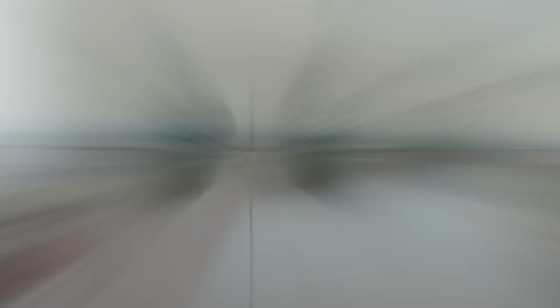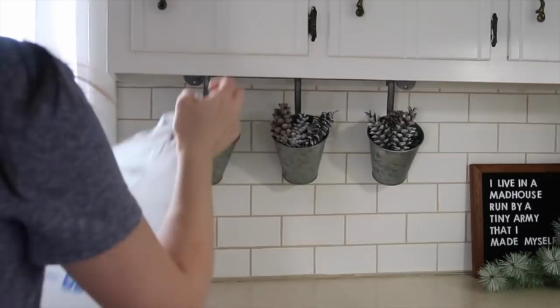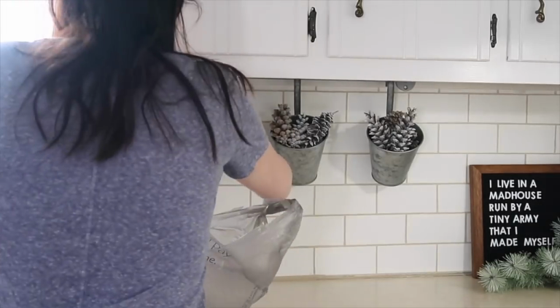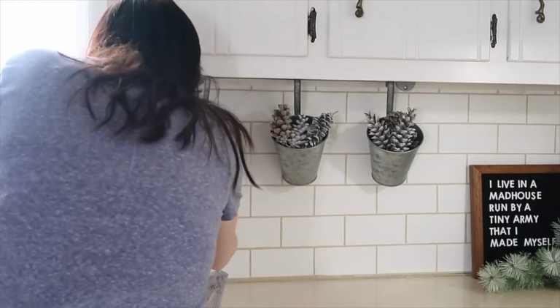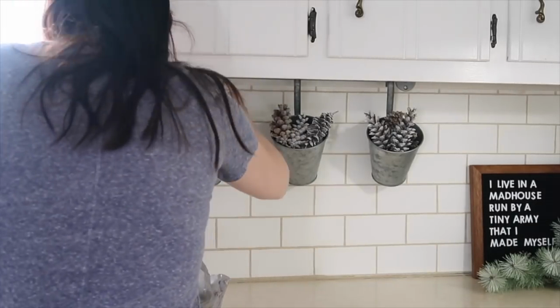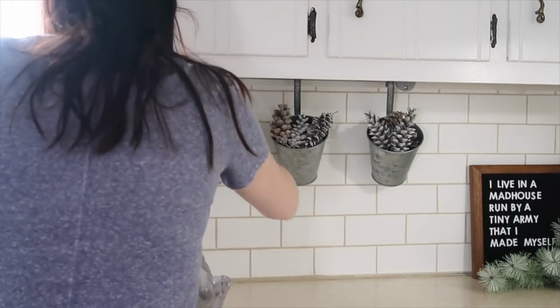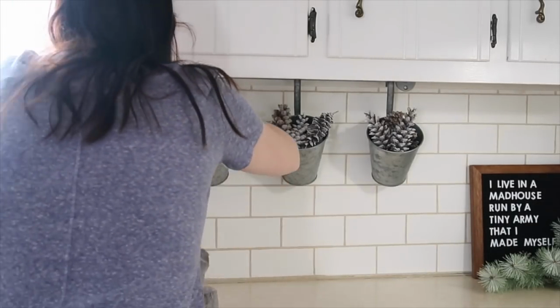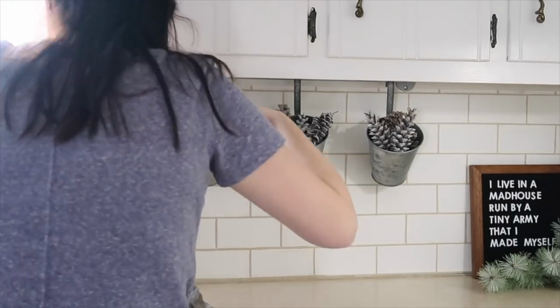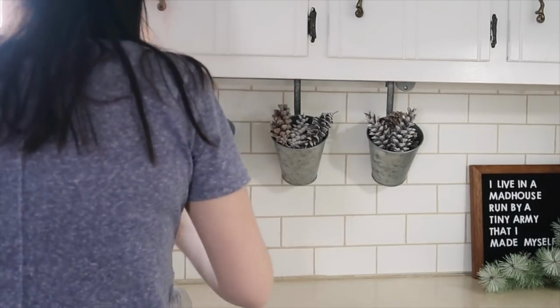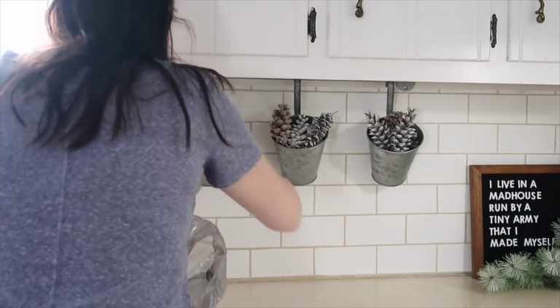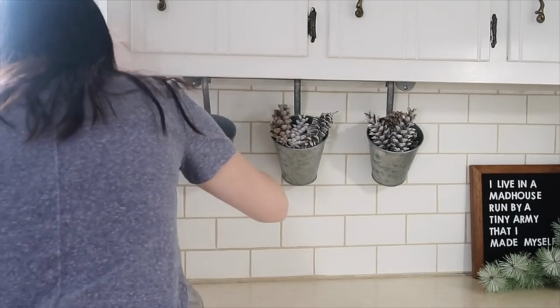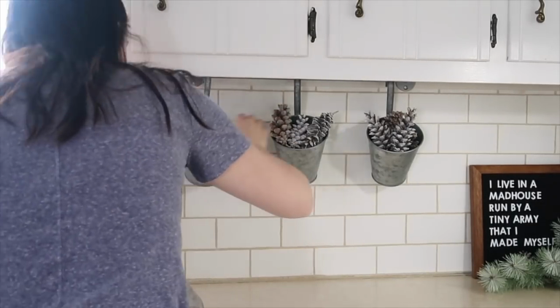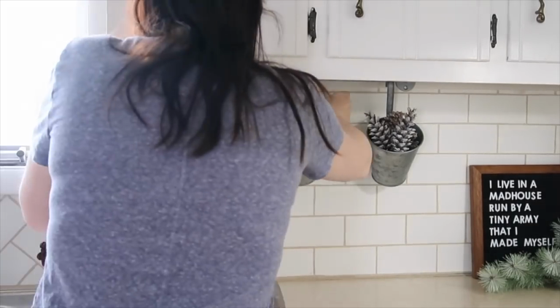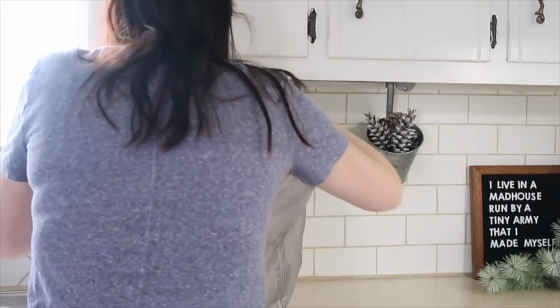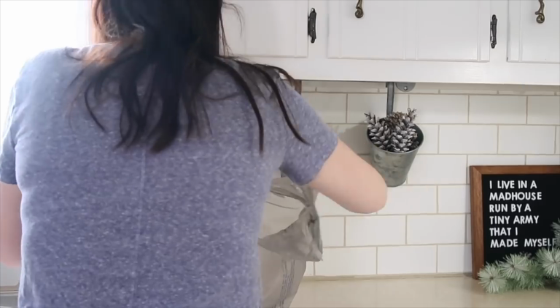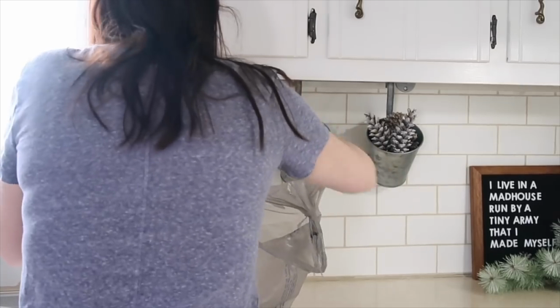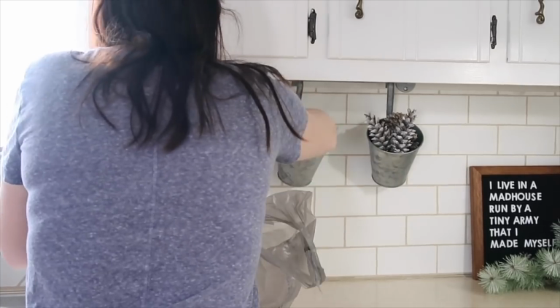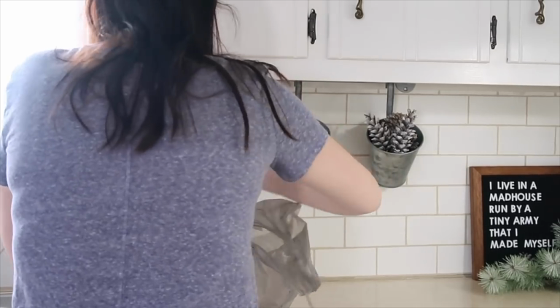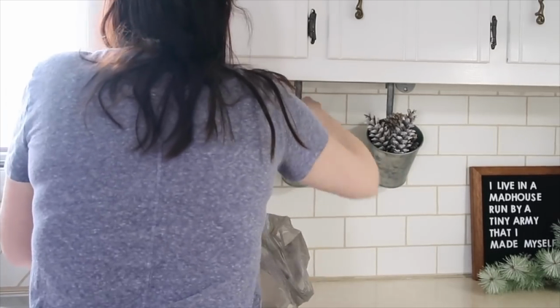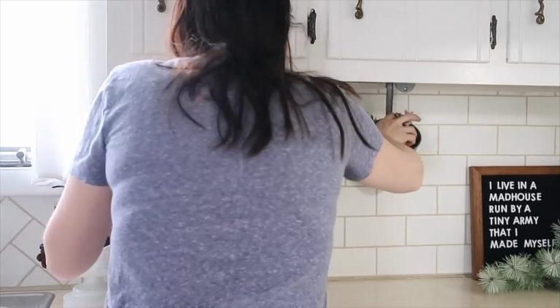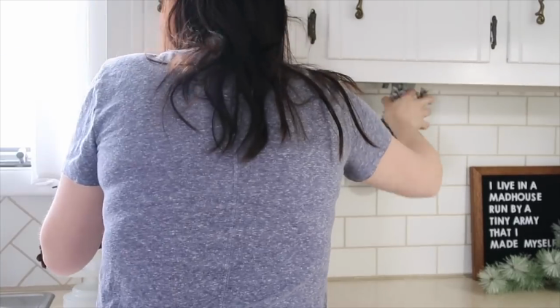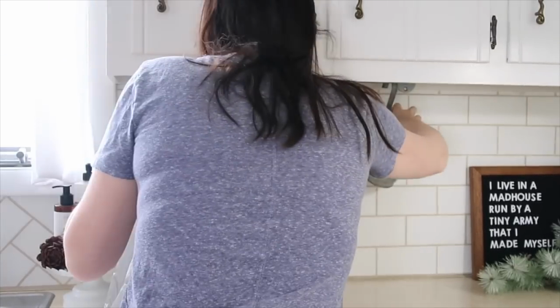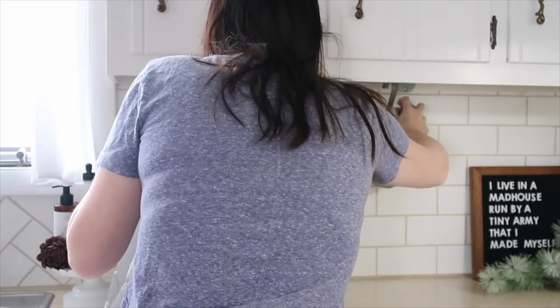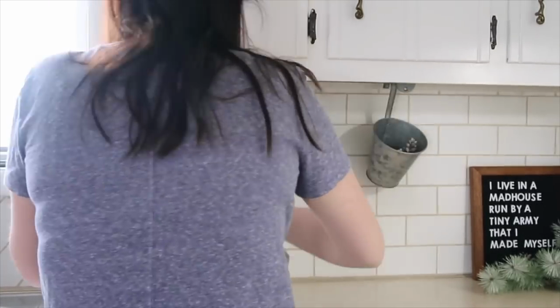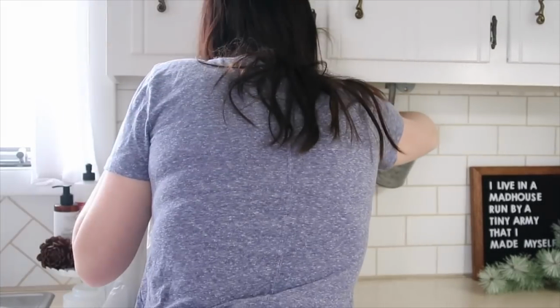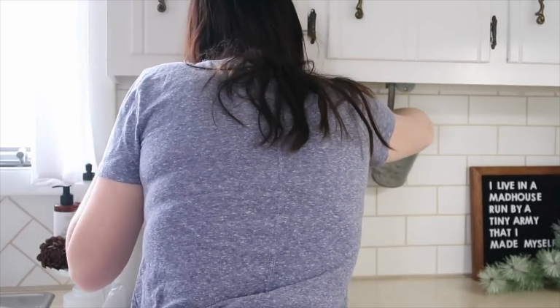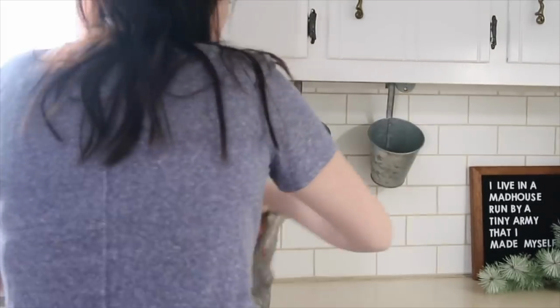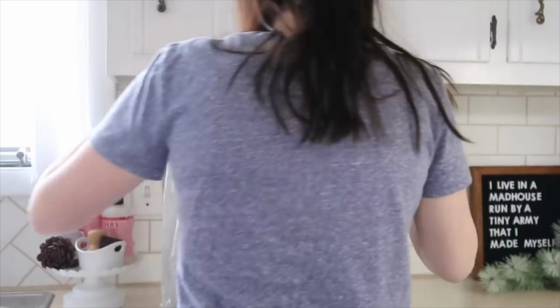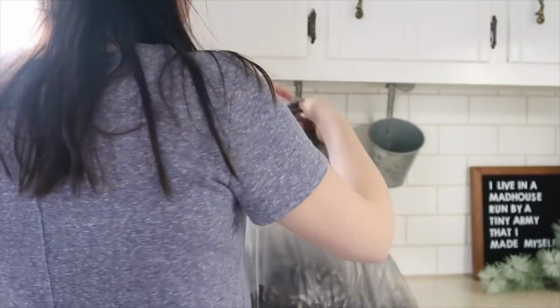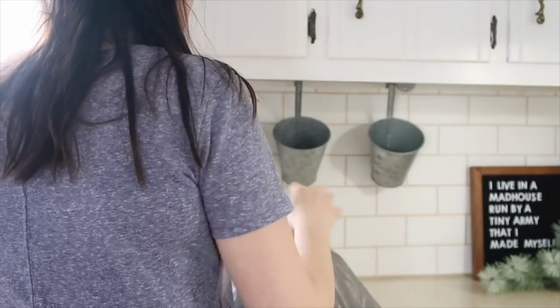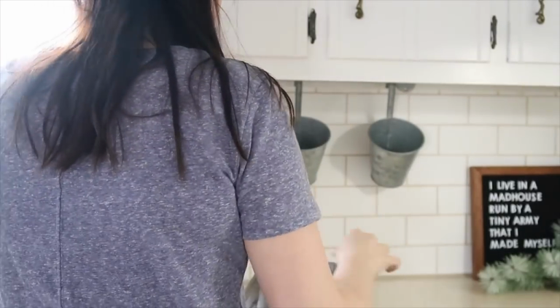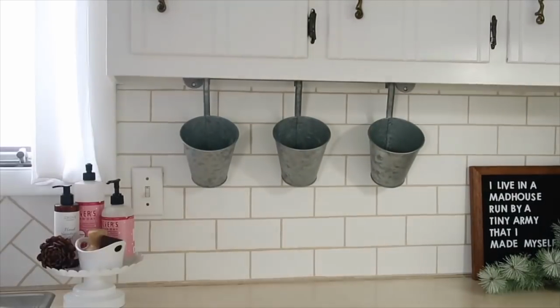Hi guys, welcome back to my channel. Today I had a few things I wanted to tackle - just organizing a couple parts of my kitchen and also taking down some winter decor. I'm just honestly tired of seeing it.